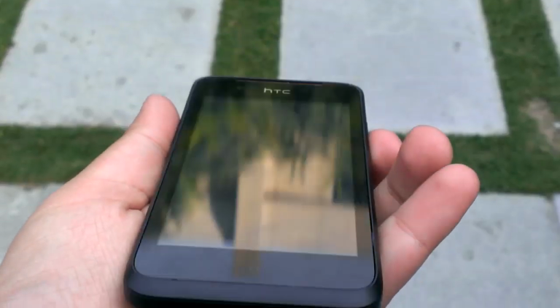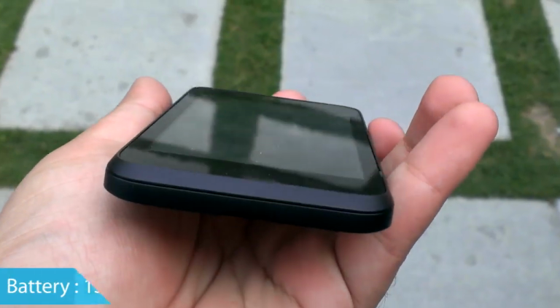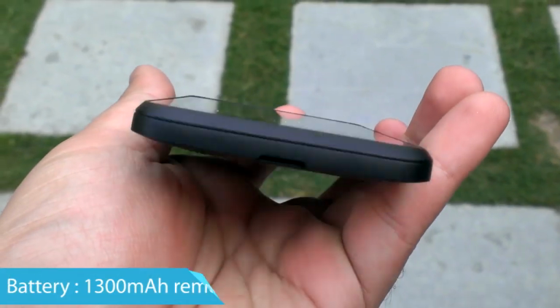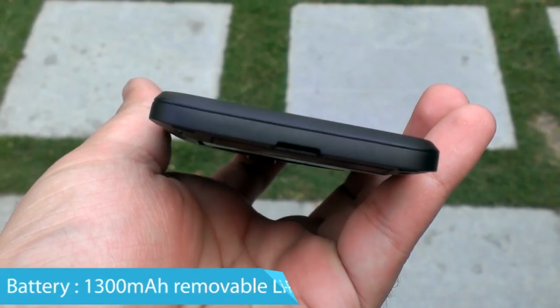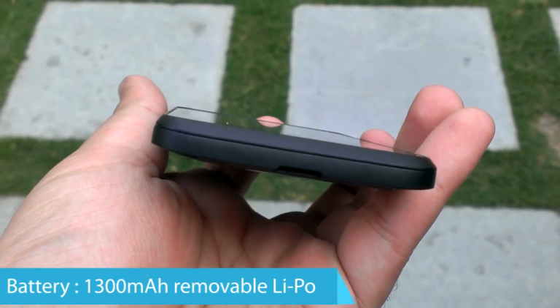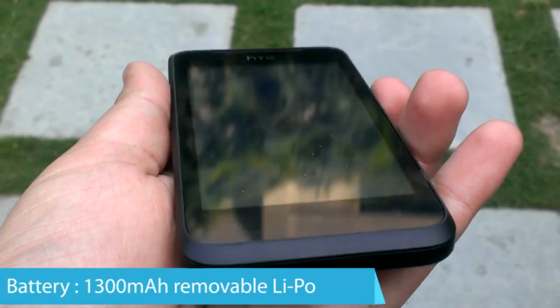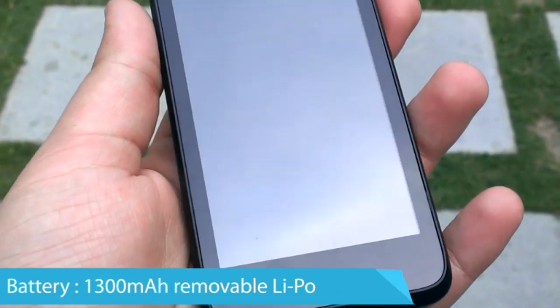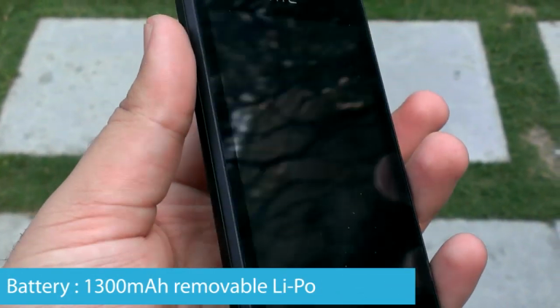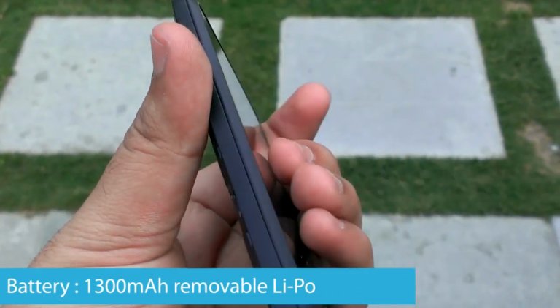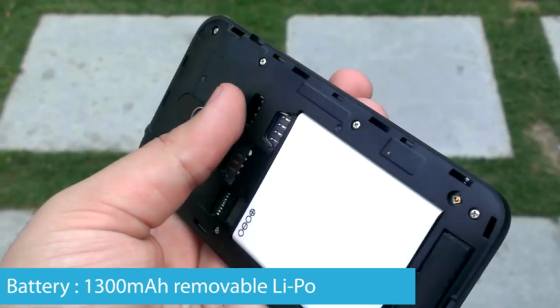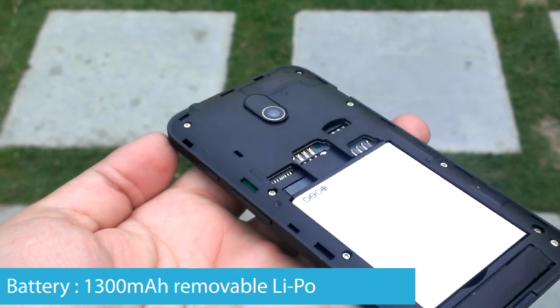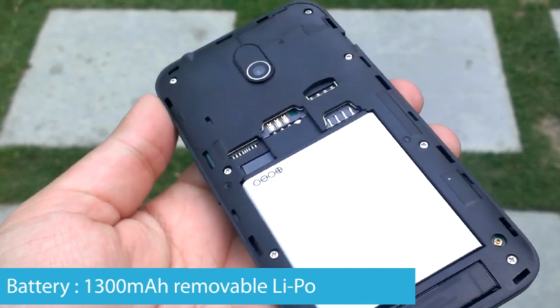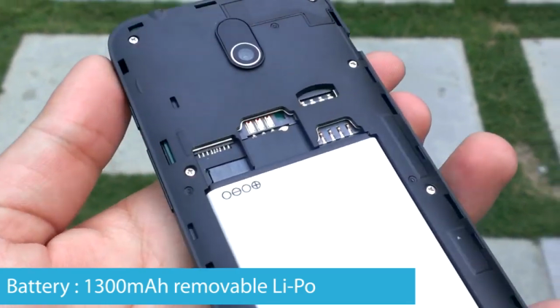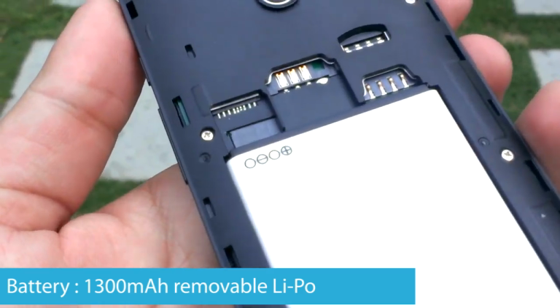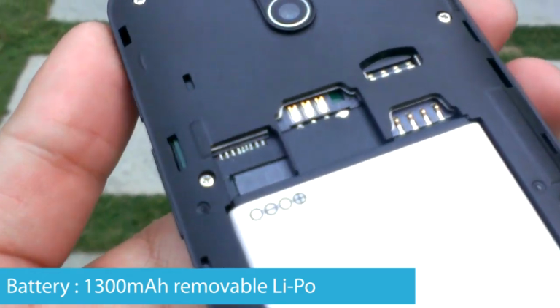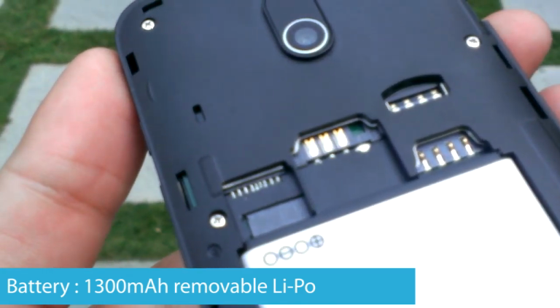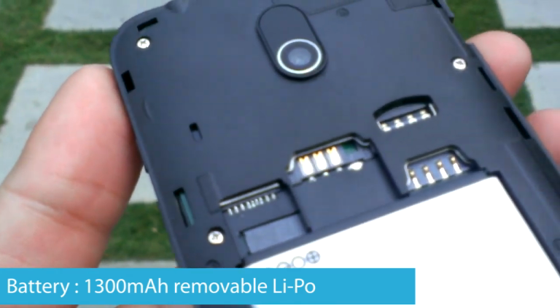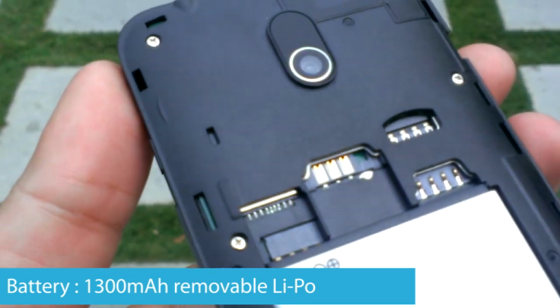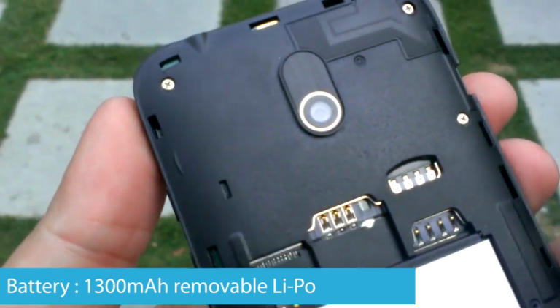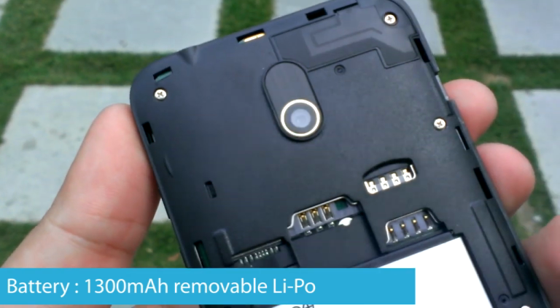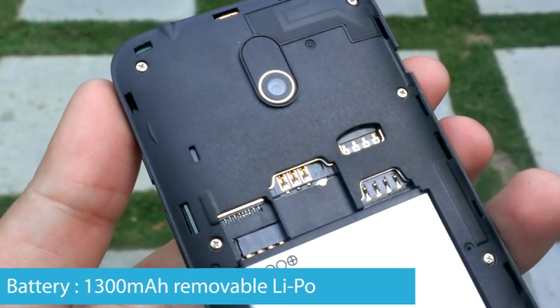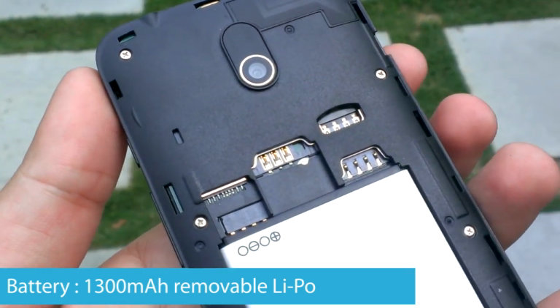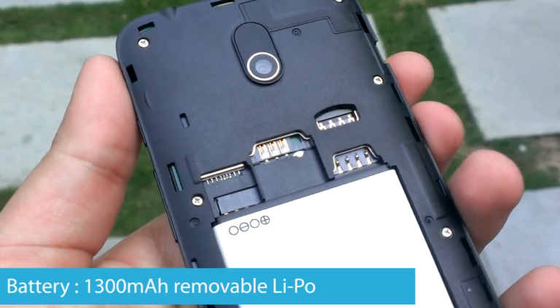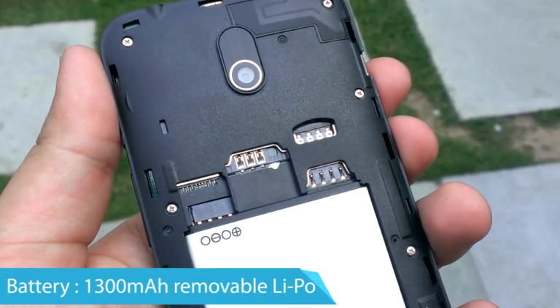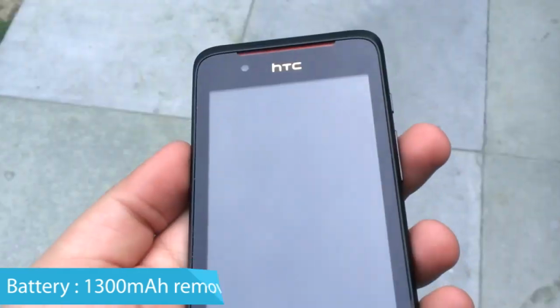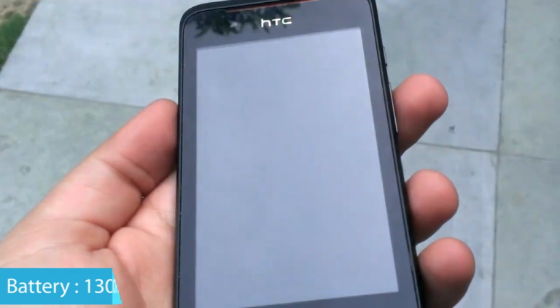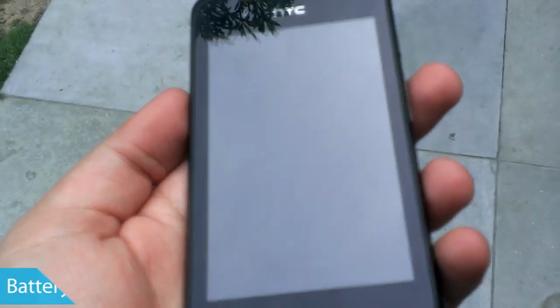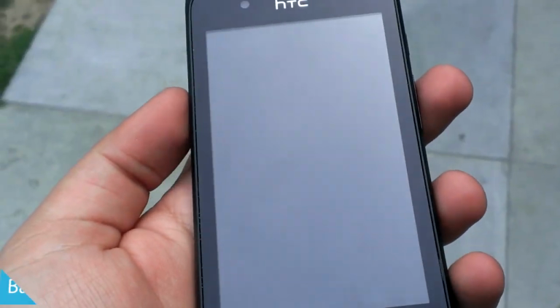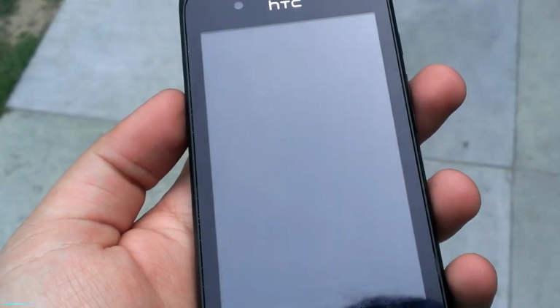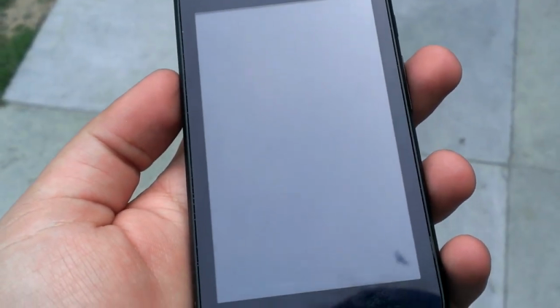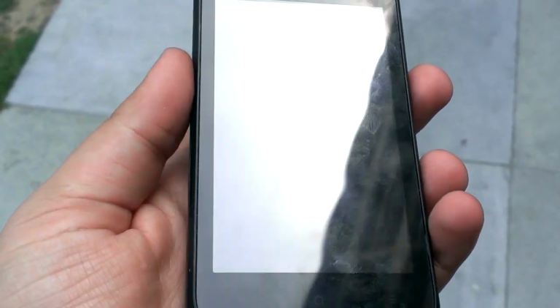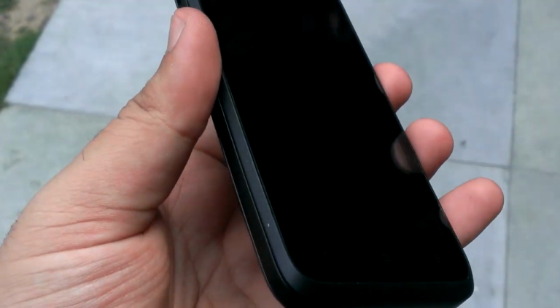Talking about the battery, you get a 1300mAh lithium polymer removable battery that may just not be enough to run this device for long, so you might want to replace that.